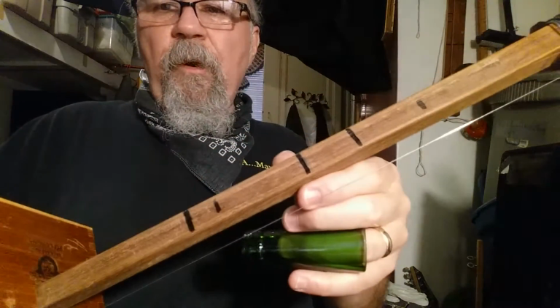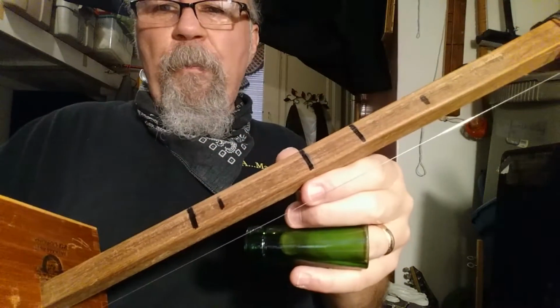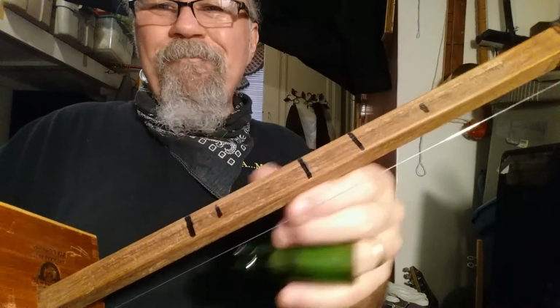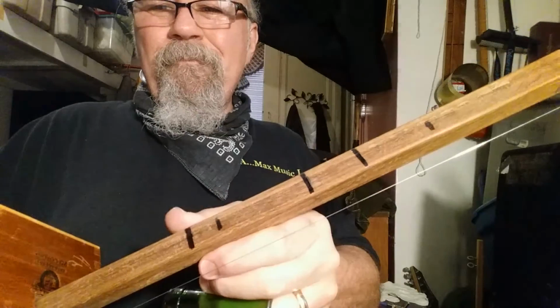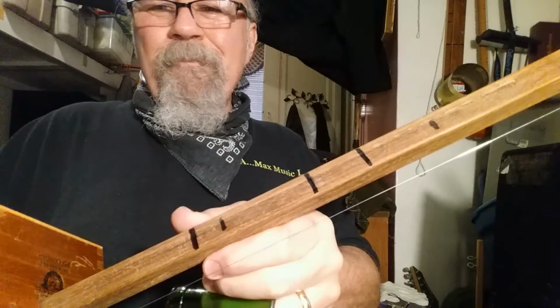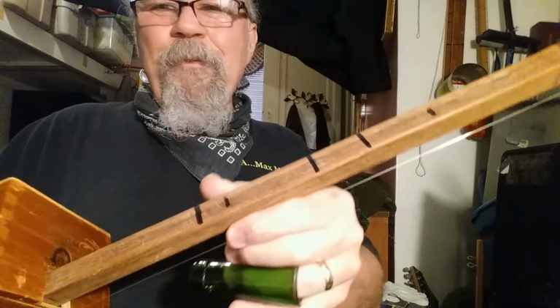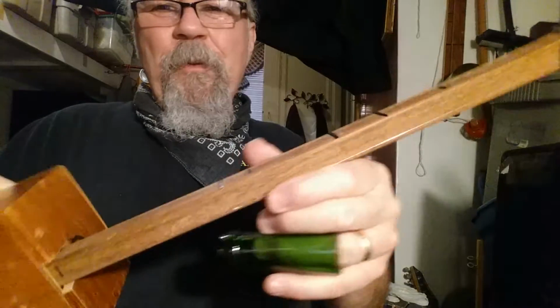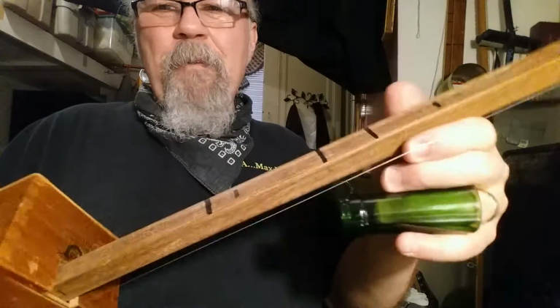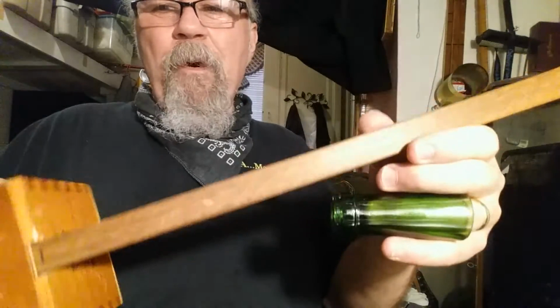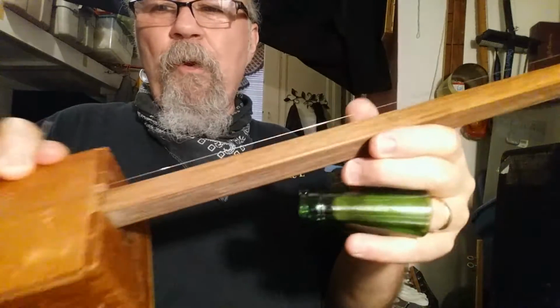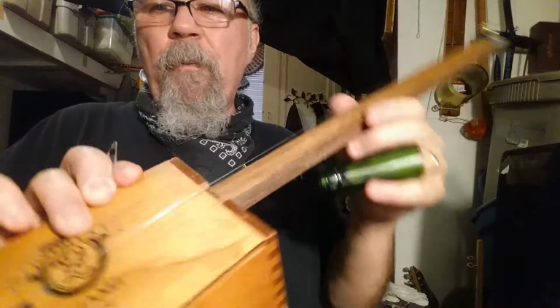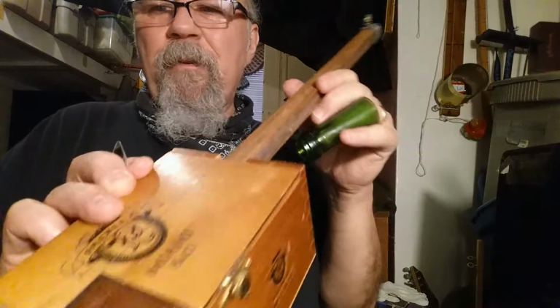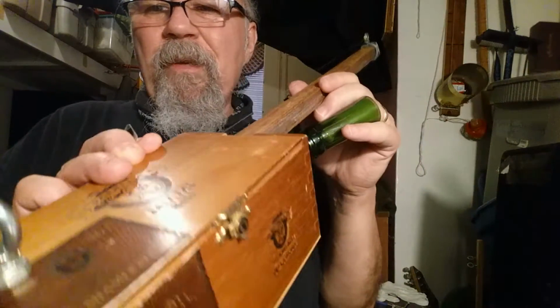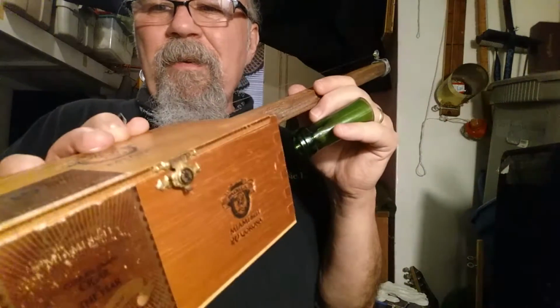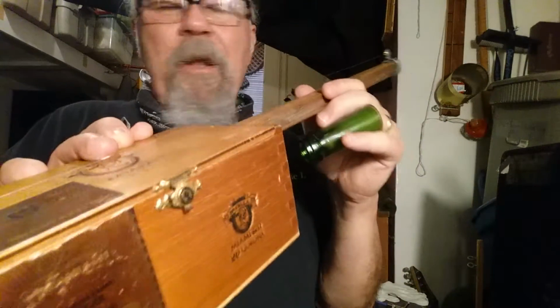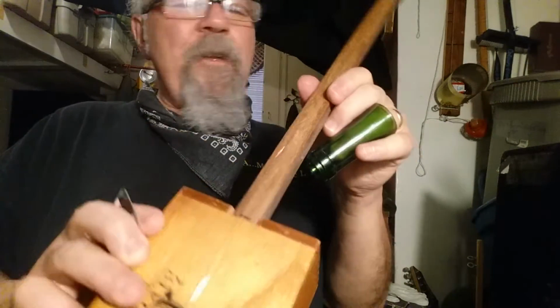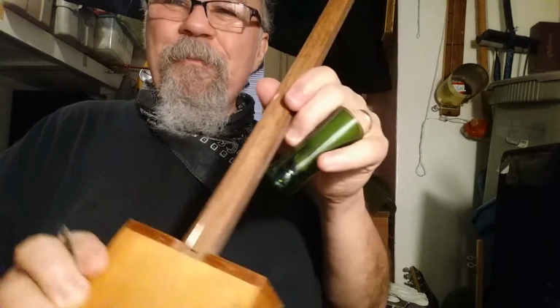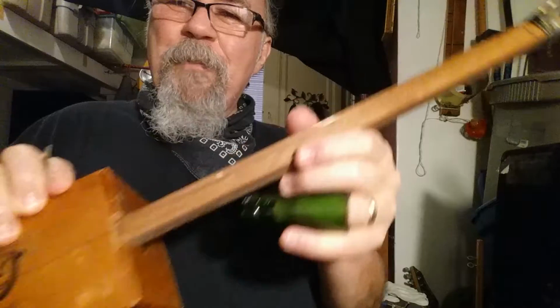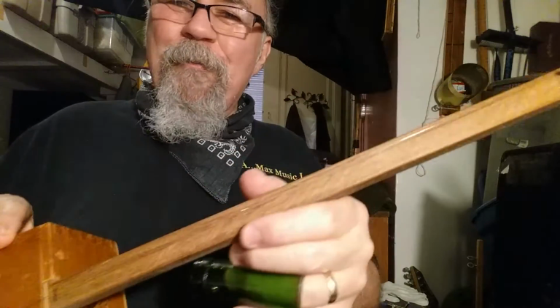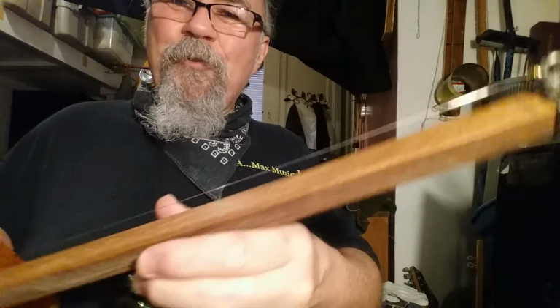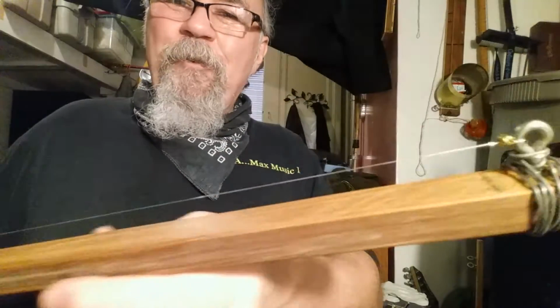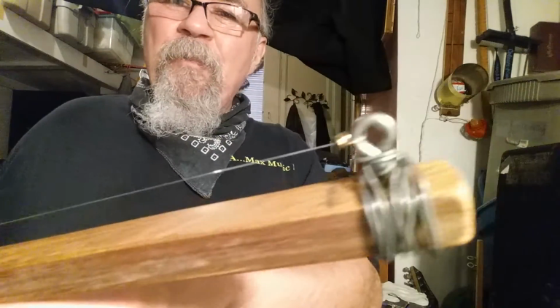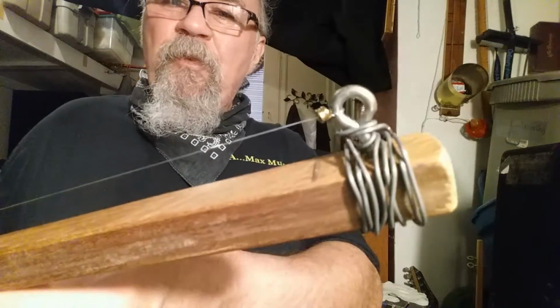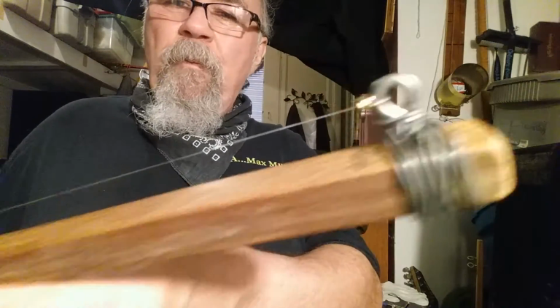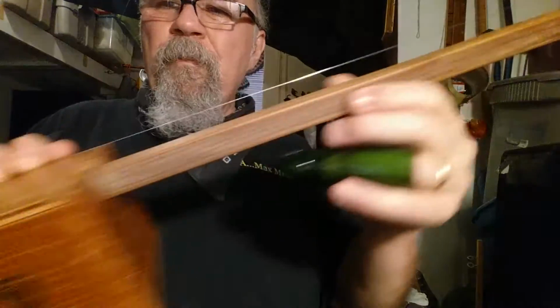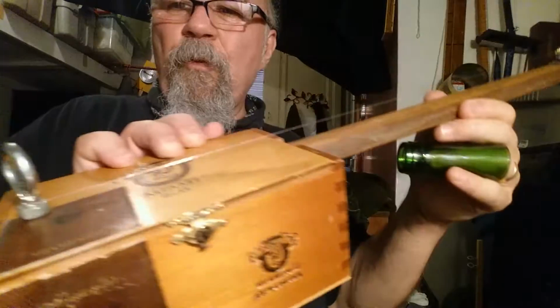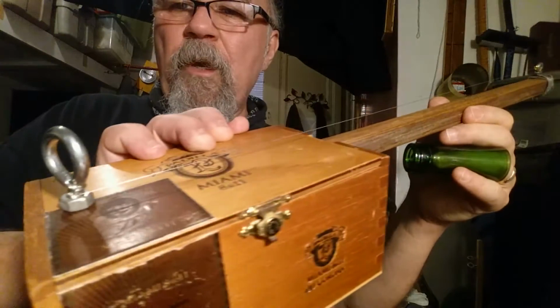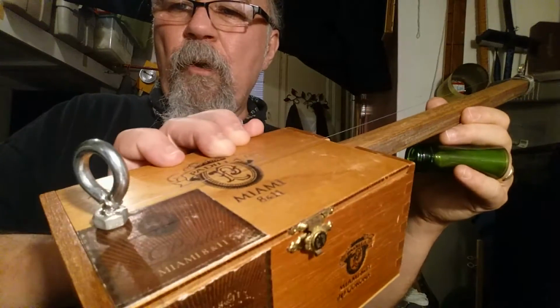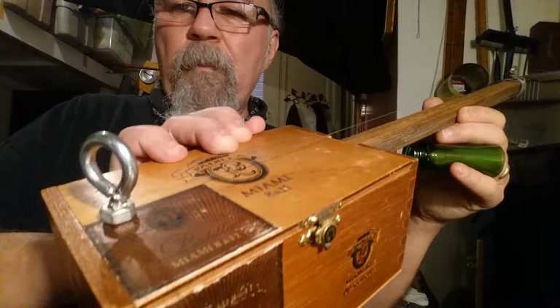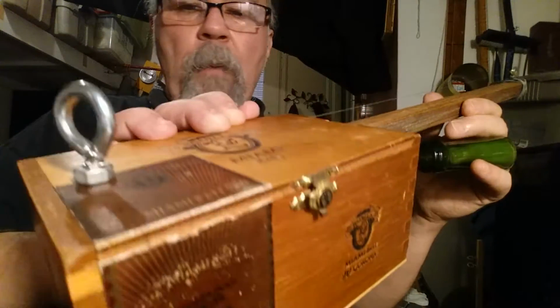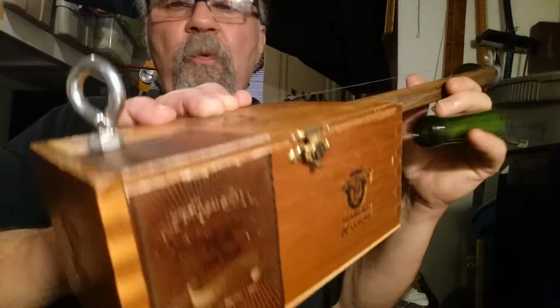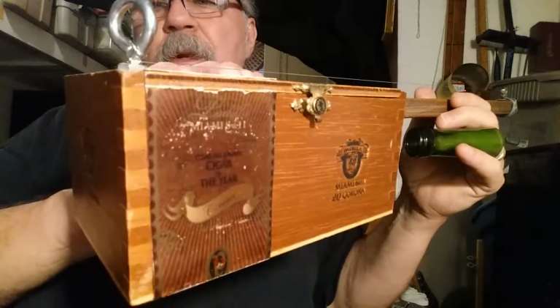Very simple. Made my mark so I know where I'm at. A lot of fun to do — diddly bow, one-stringers. Simple. You can throw them together in no time. This probably took 20 minutes.